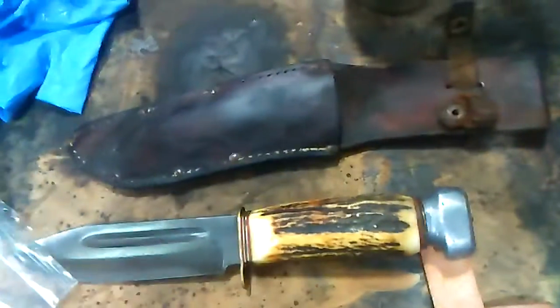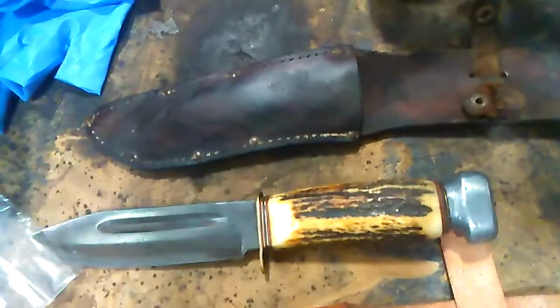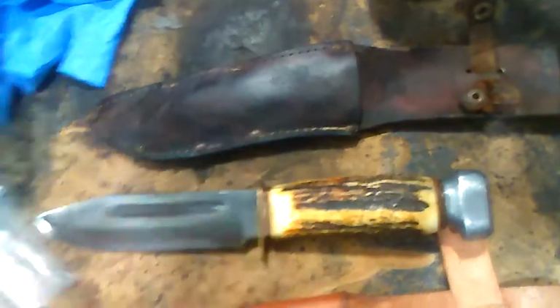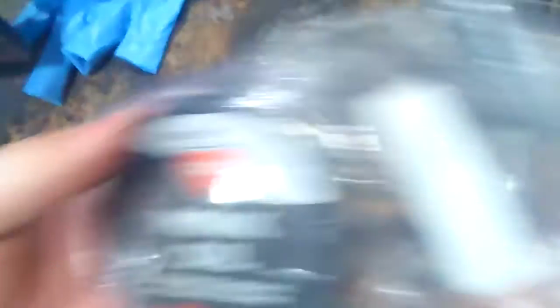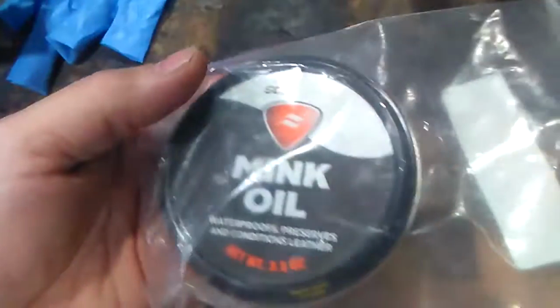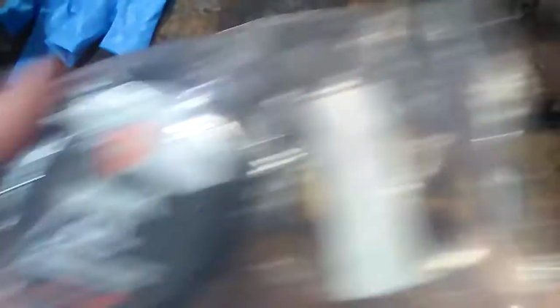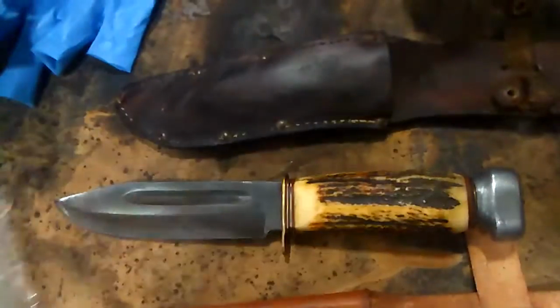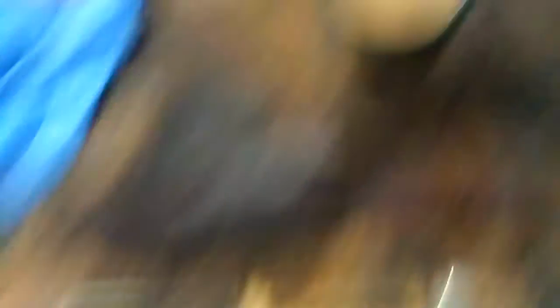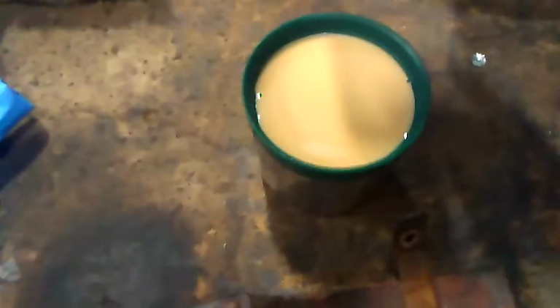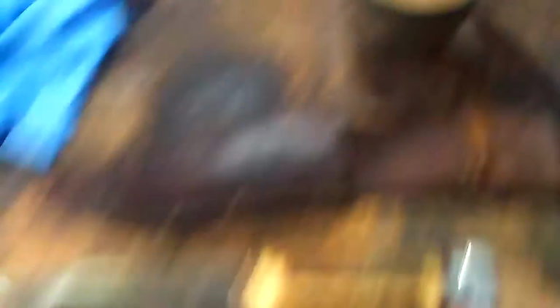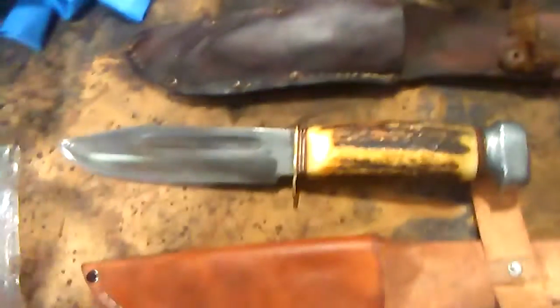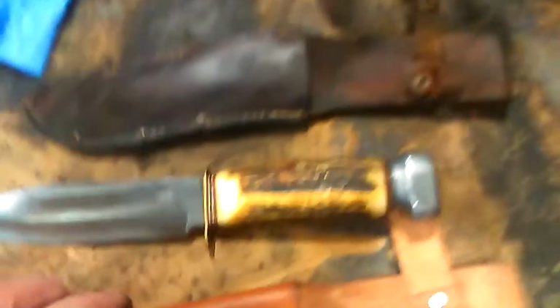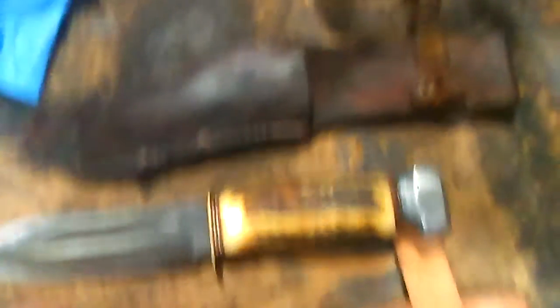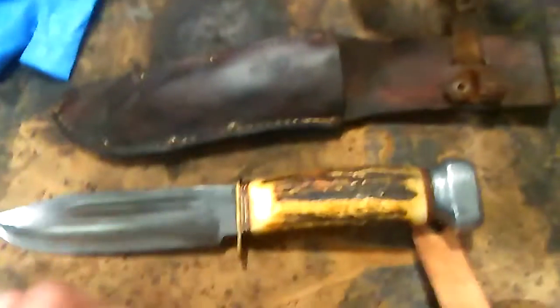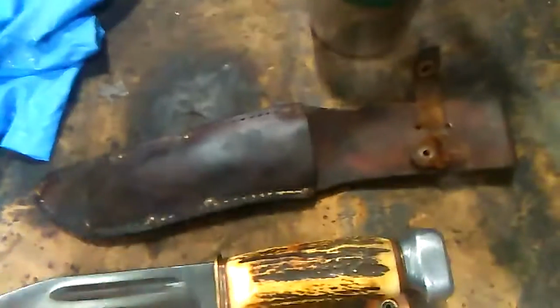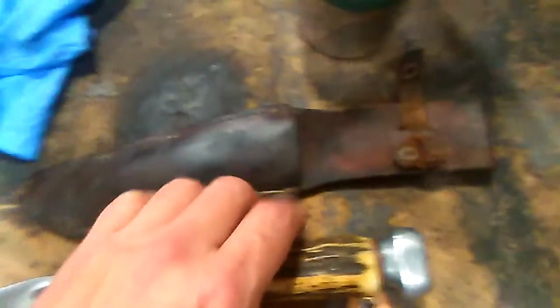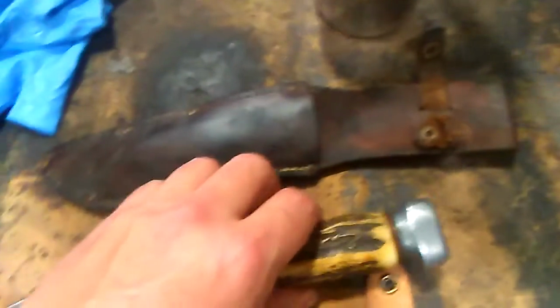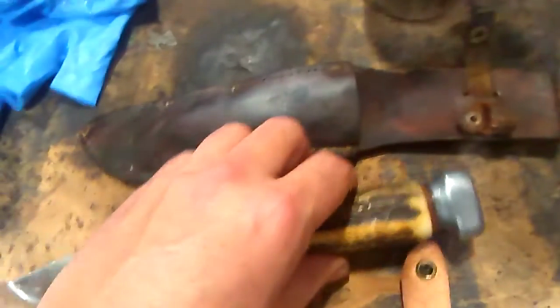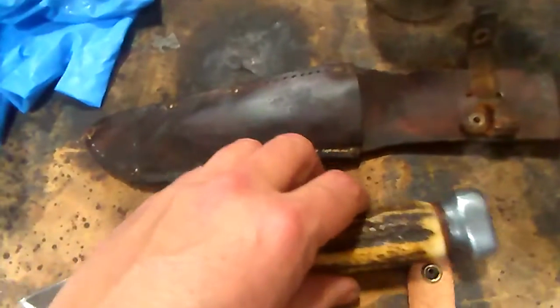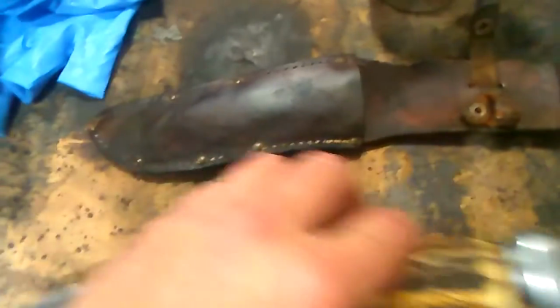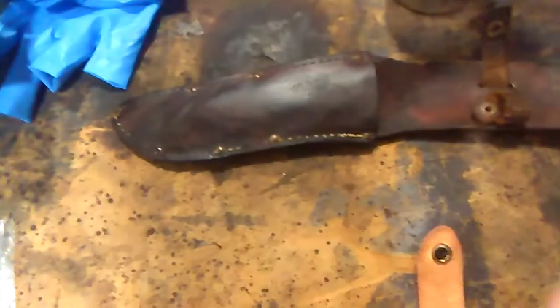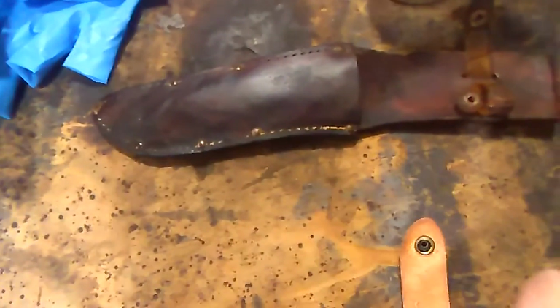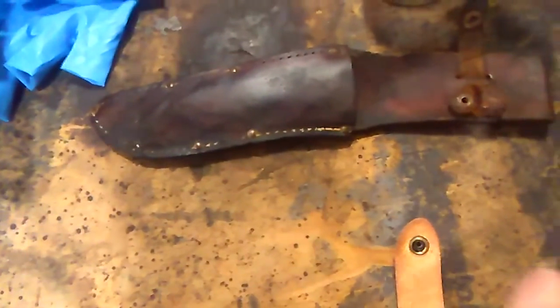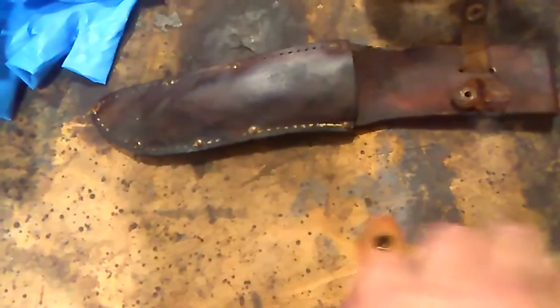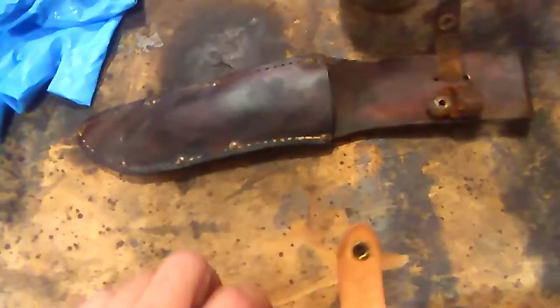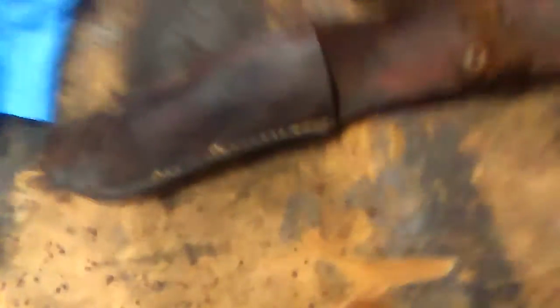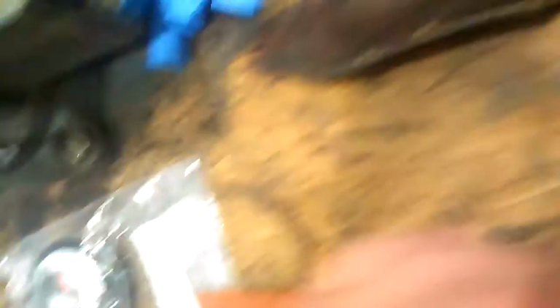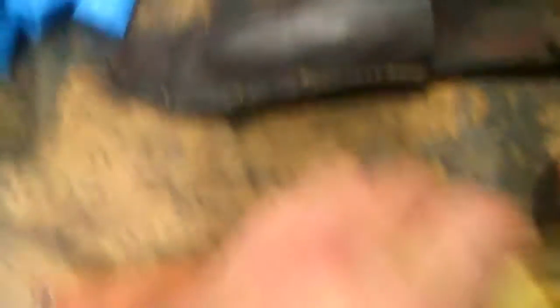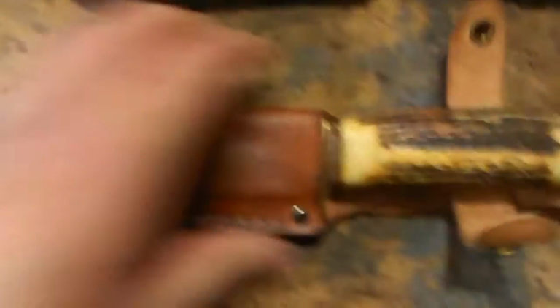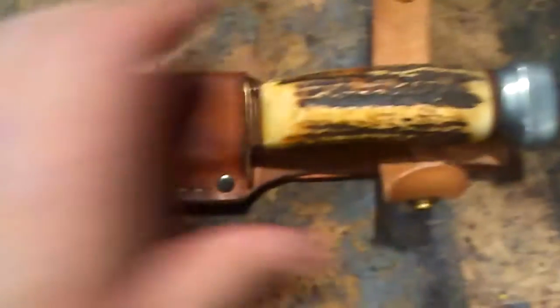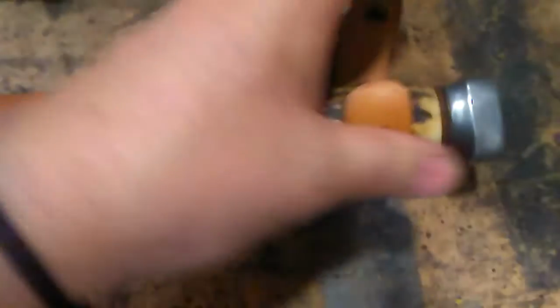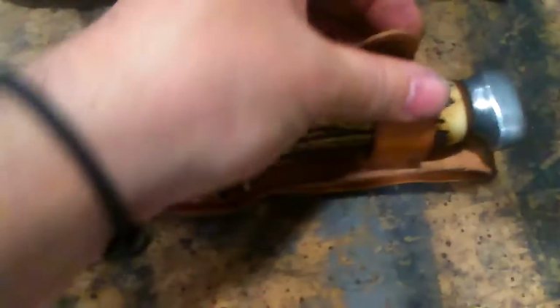Good old mink oil works great, guys. Anyway, just a little update — turned out pretty good.